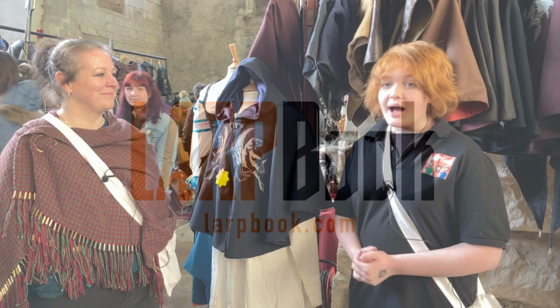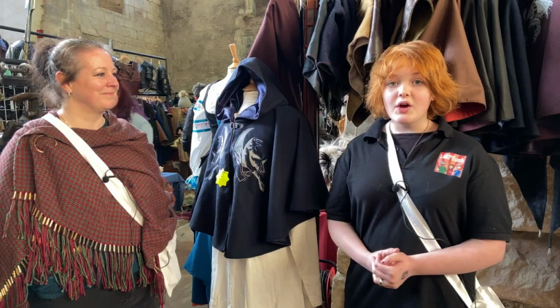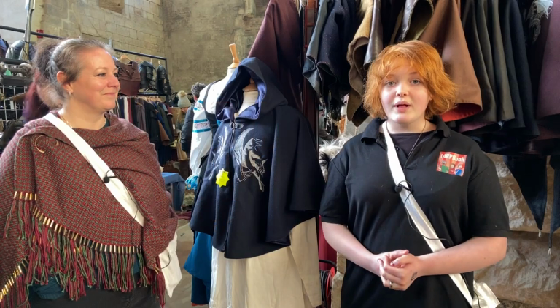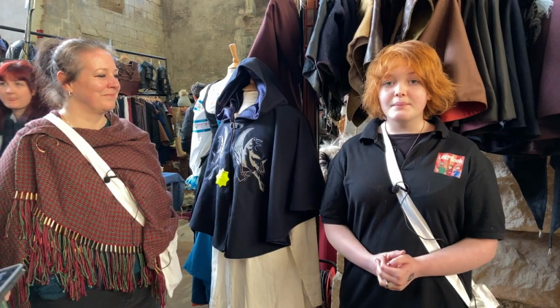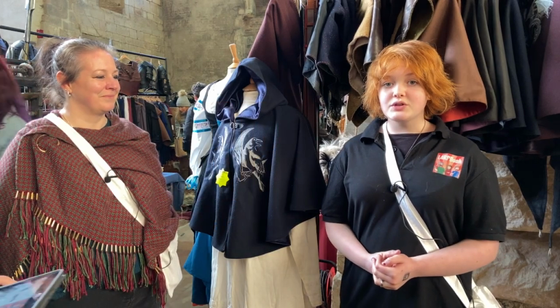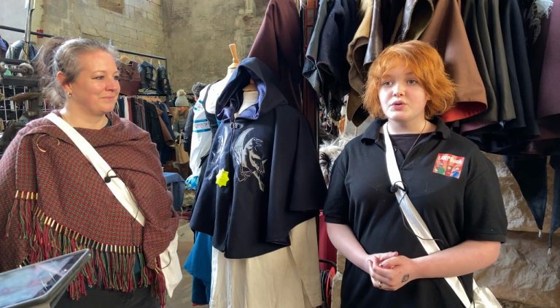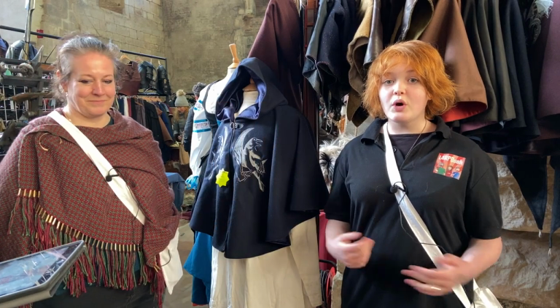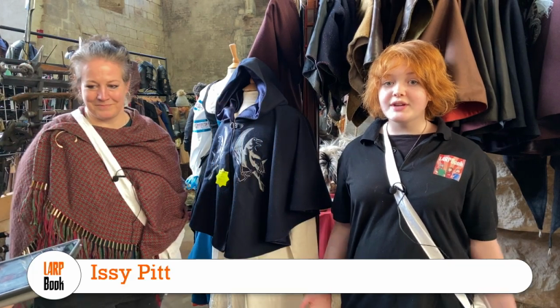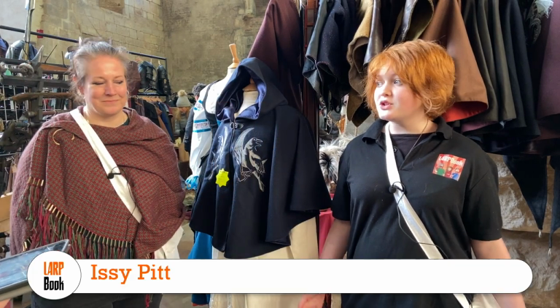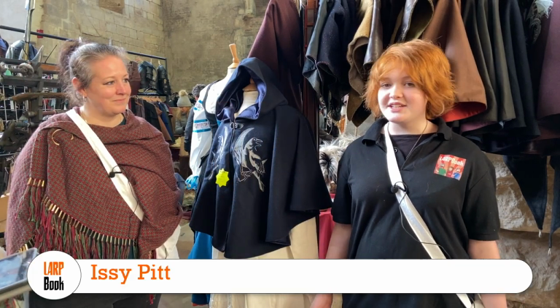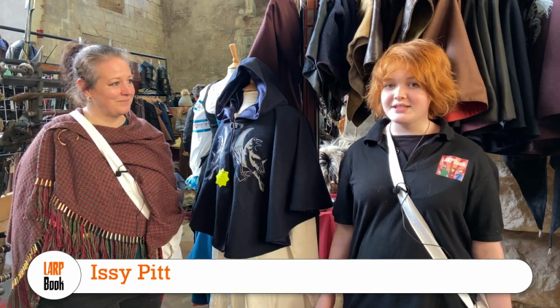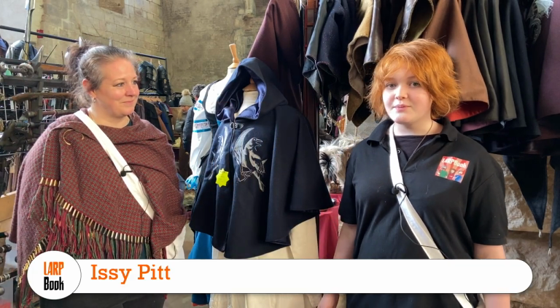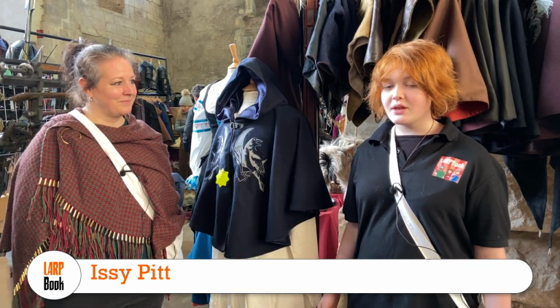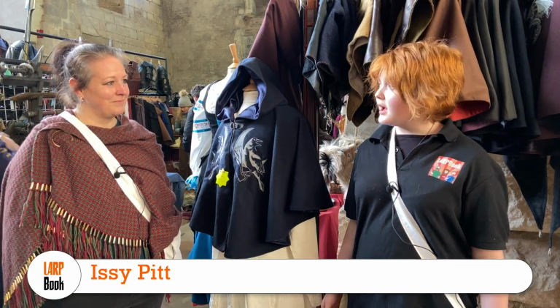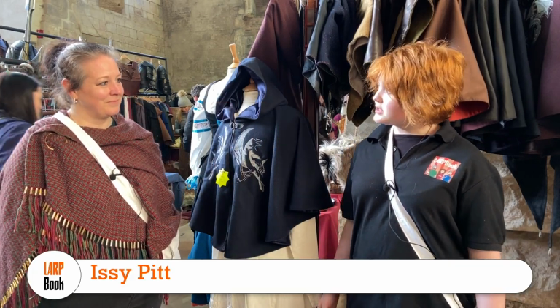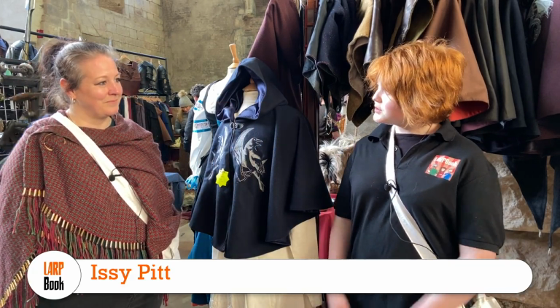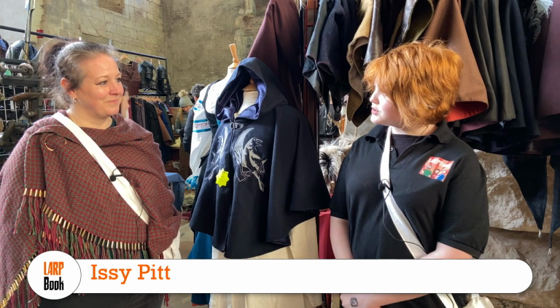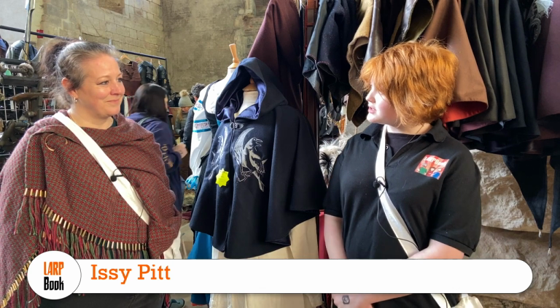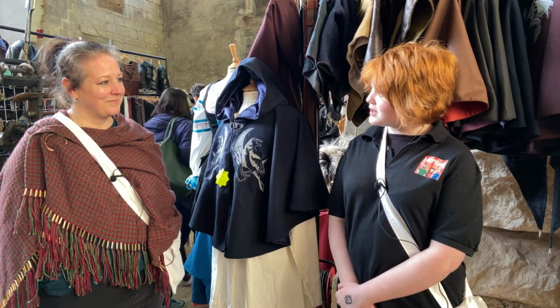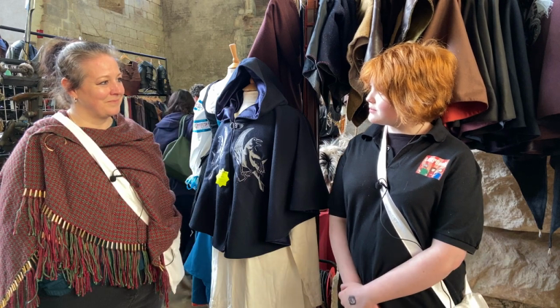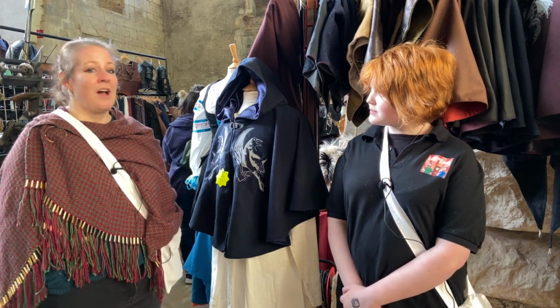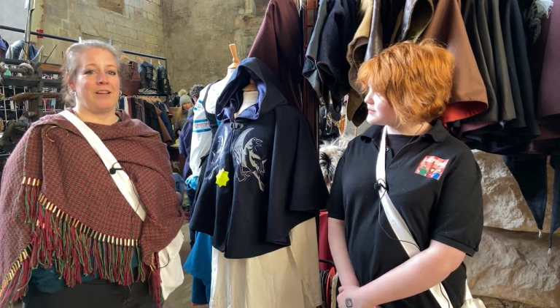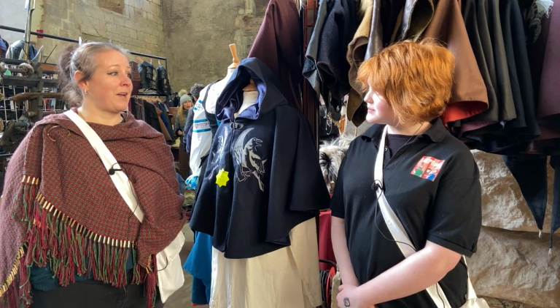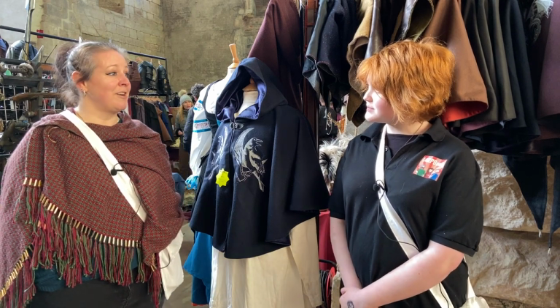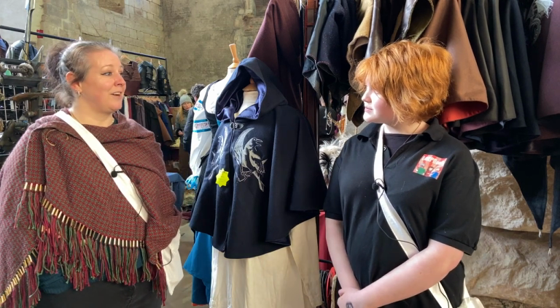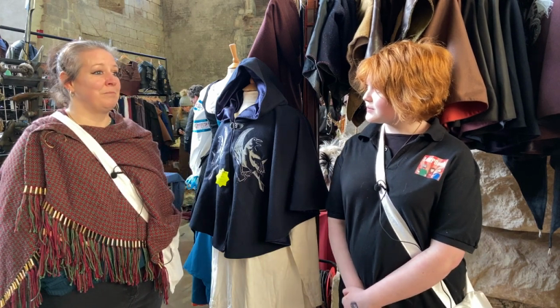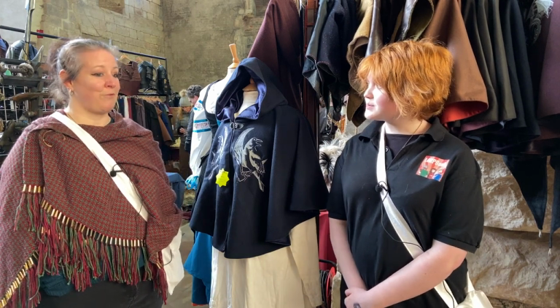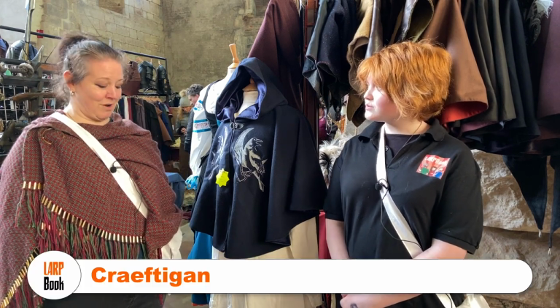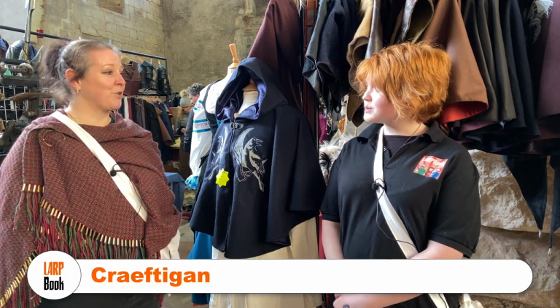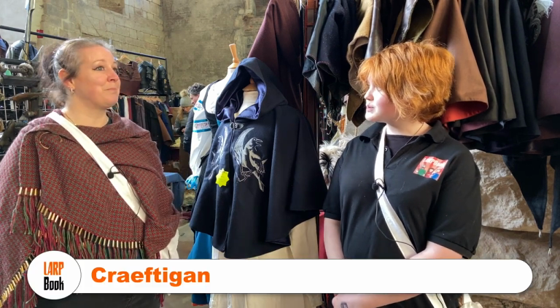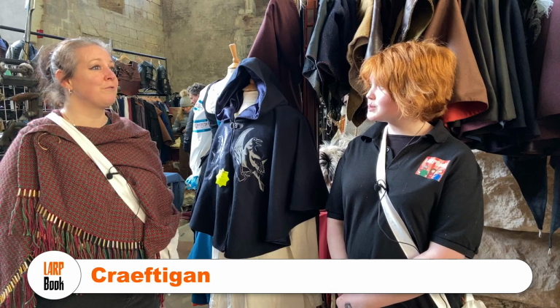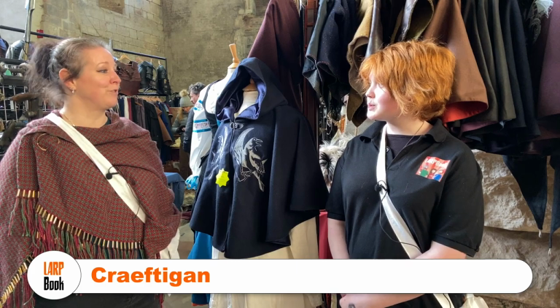Hello, welcome back to What's Your Game 2020. Would you like to state your name? Hi, I'm Caroline. I'm the costume maker from Craftagon.